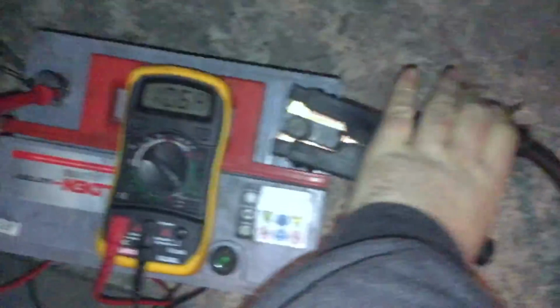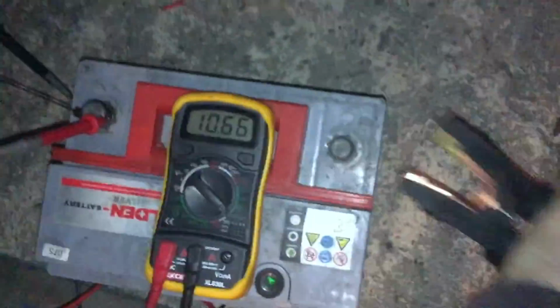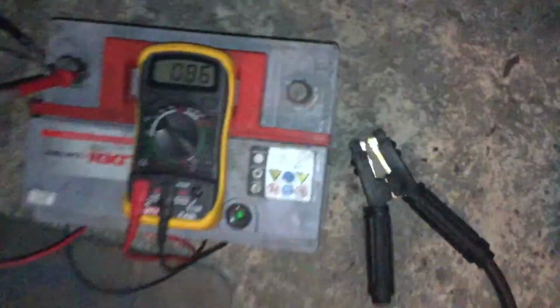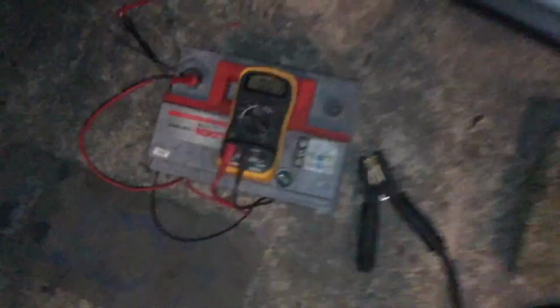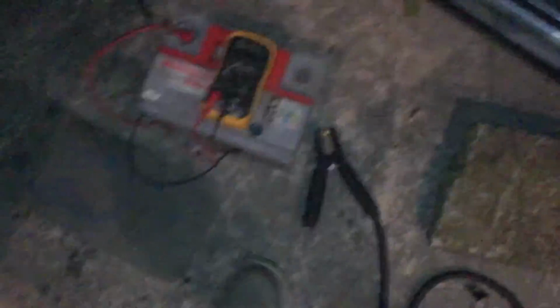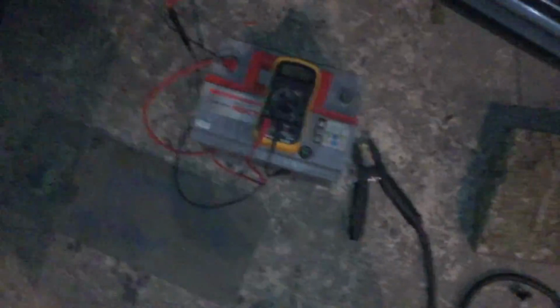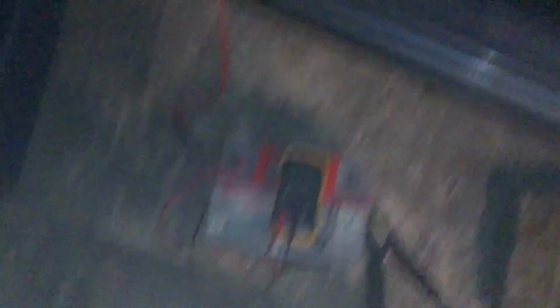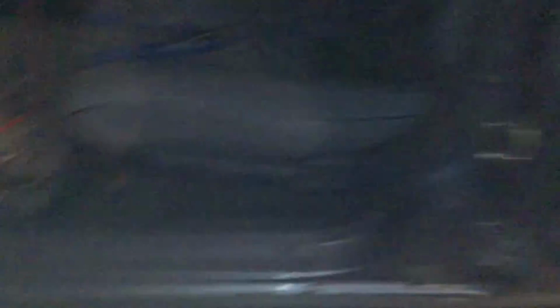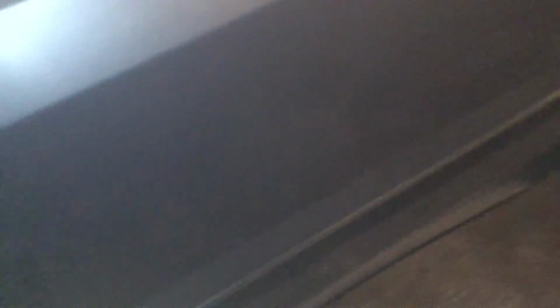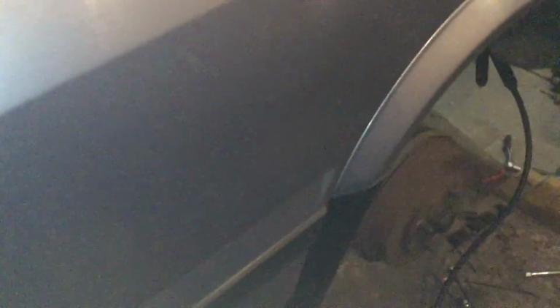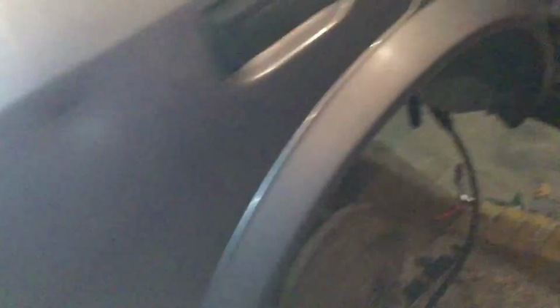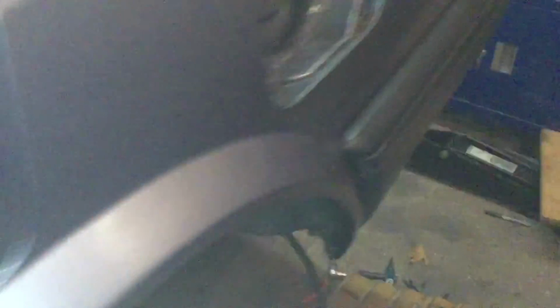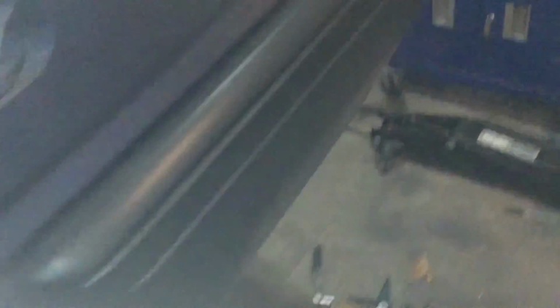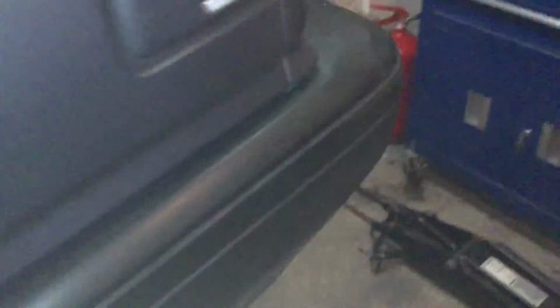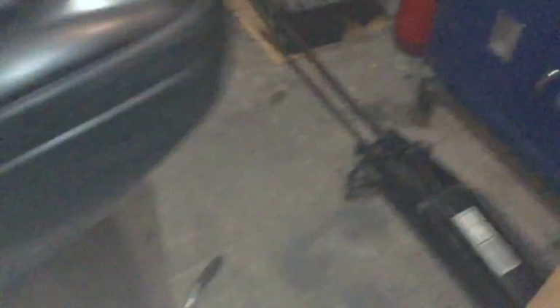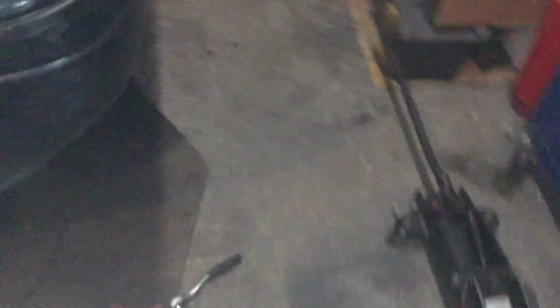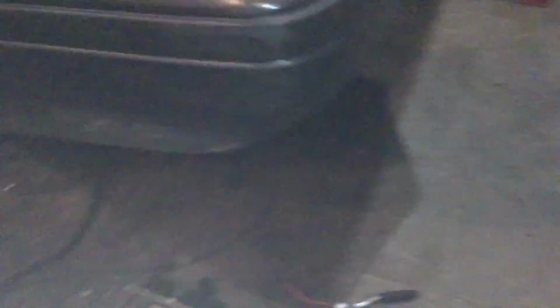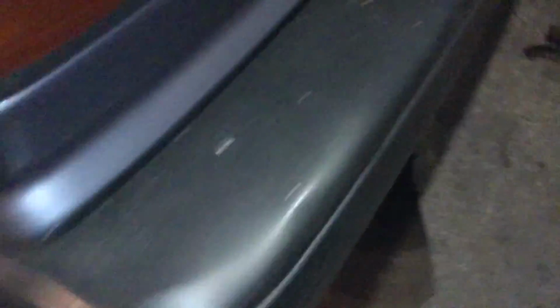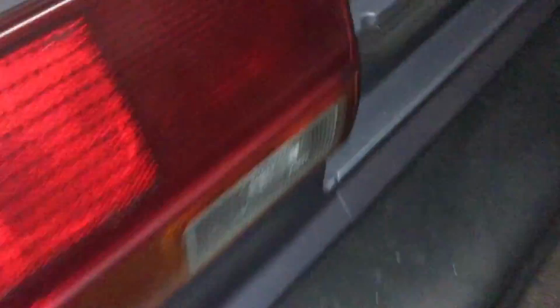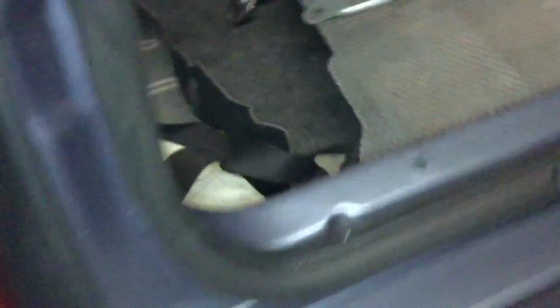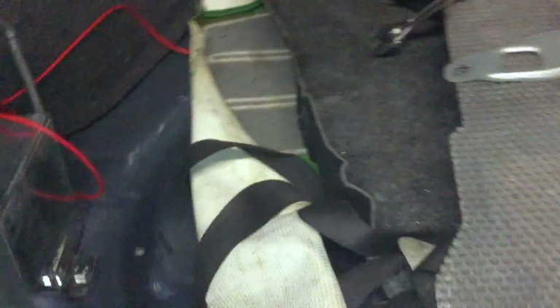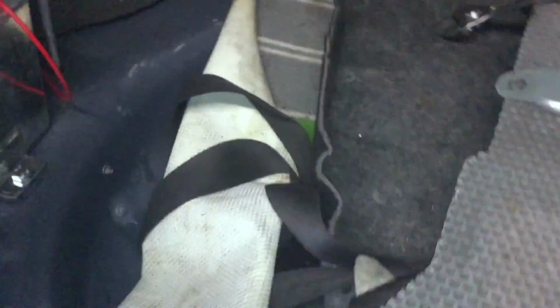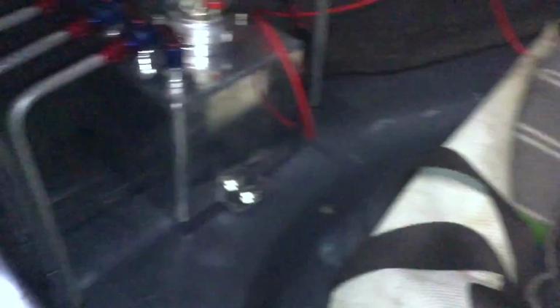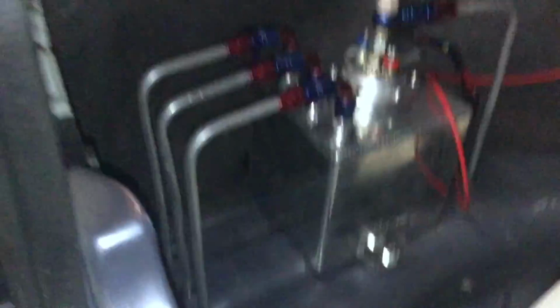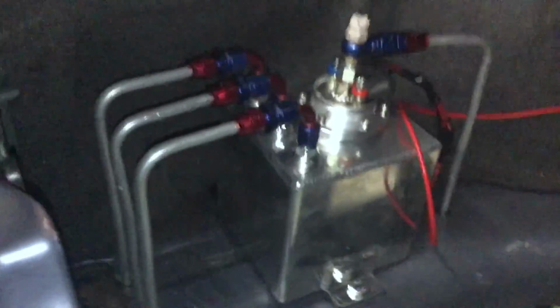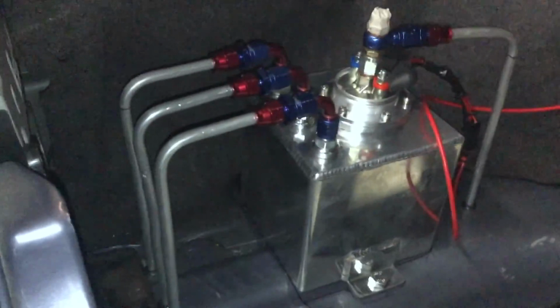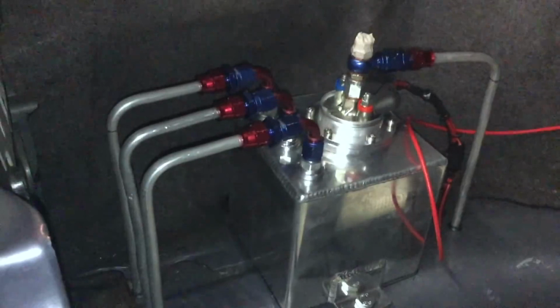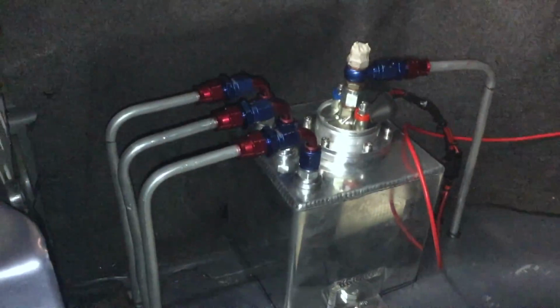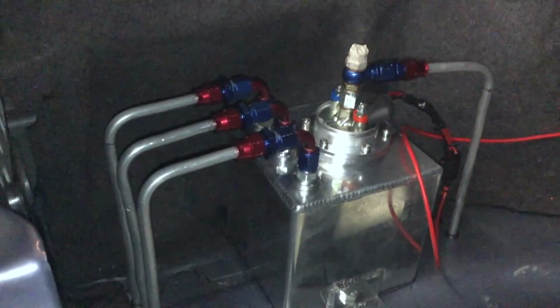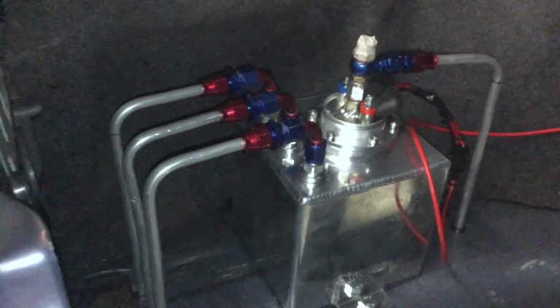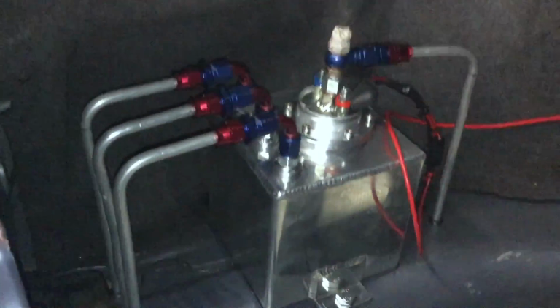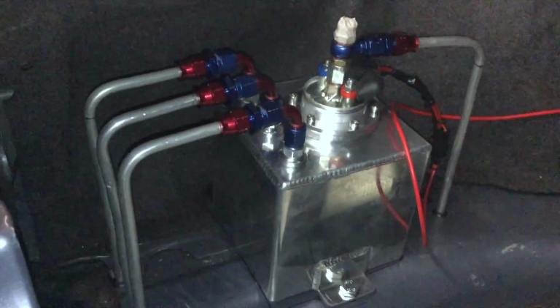There you go — hopefully this might help somebody out. I'll put a link in the description to the fuel pumps I've been using. I'm sure I'll do the surge tank as well — it's just a cheap eBay one, but I'm happy with how it turned out. Thanks very much.